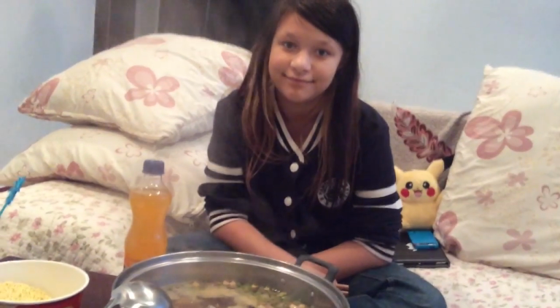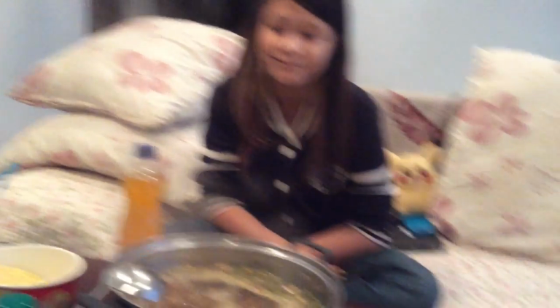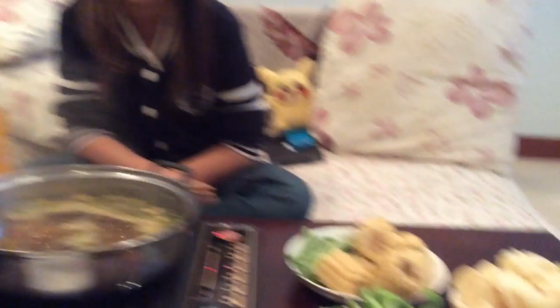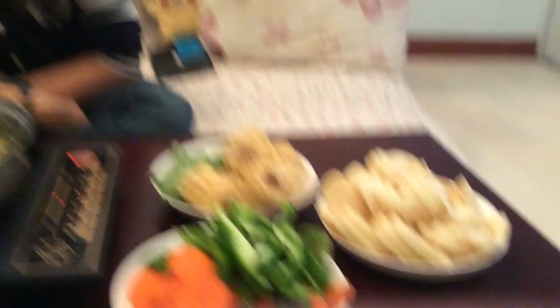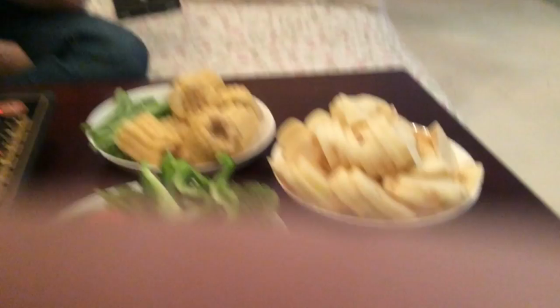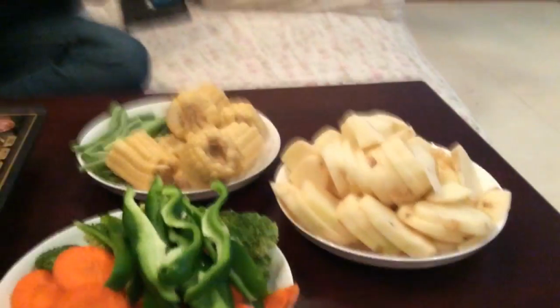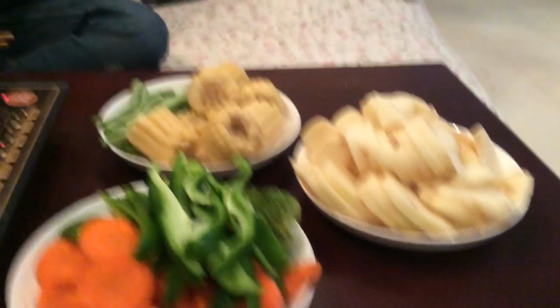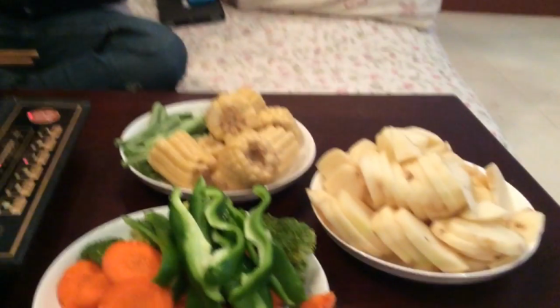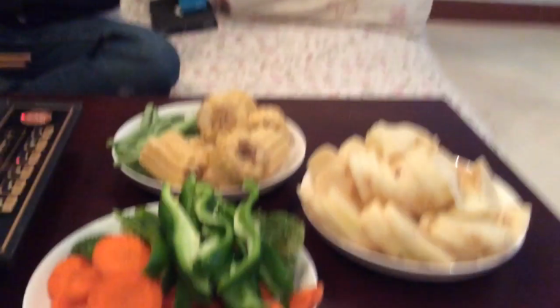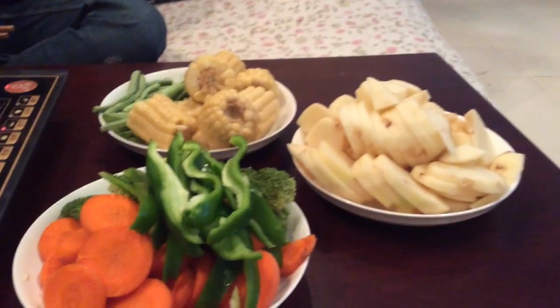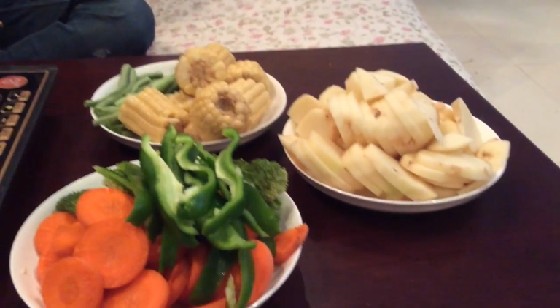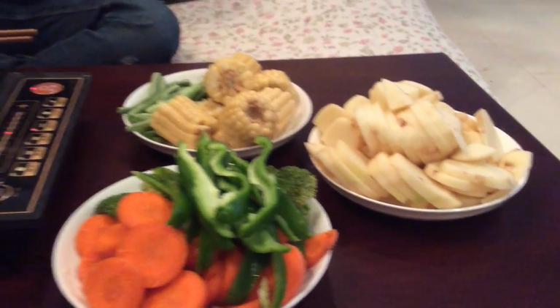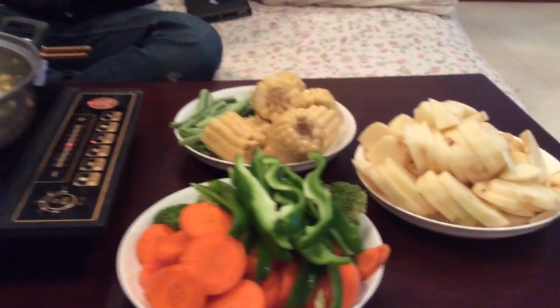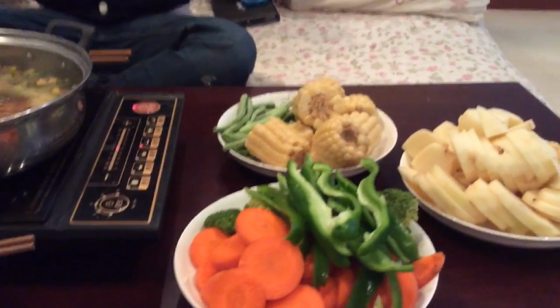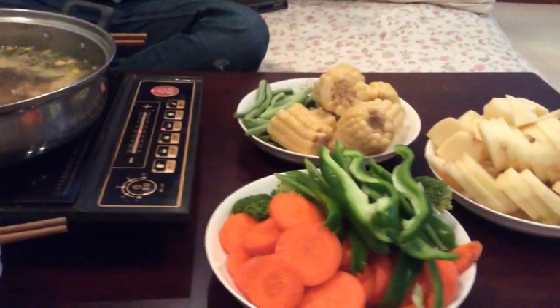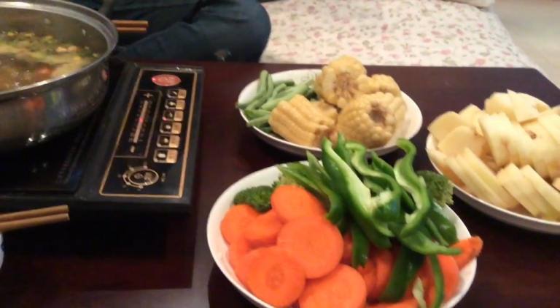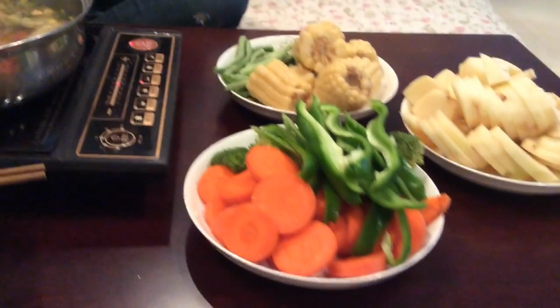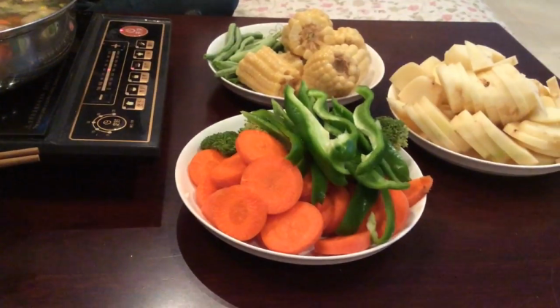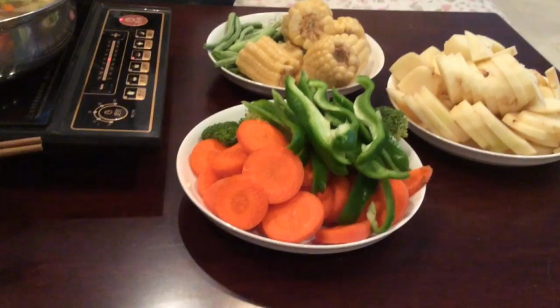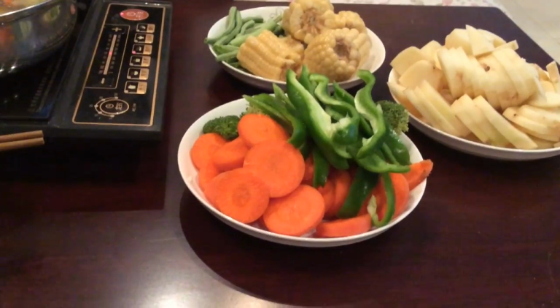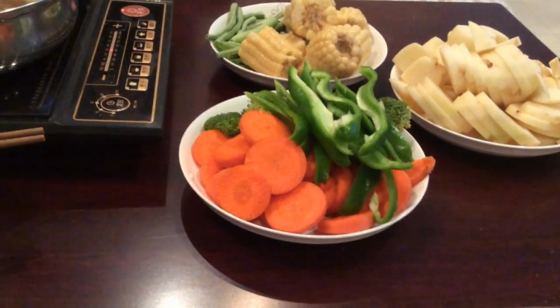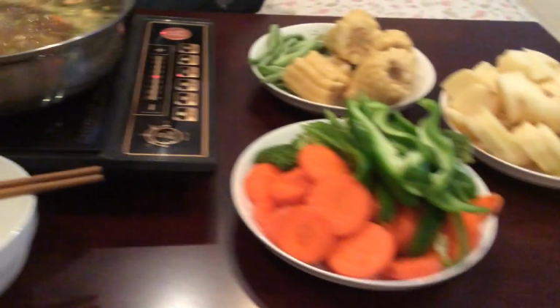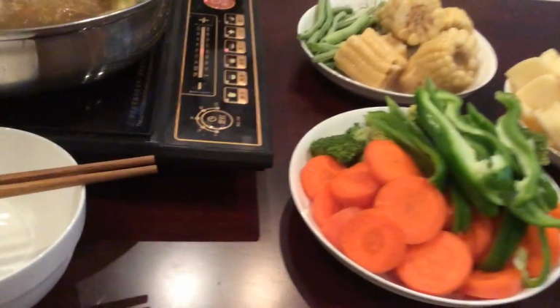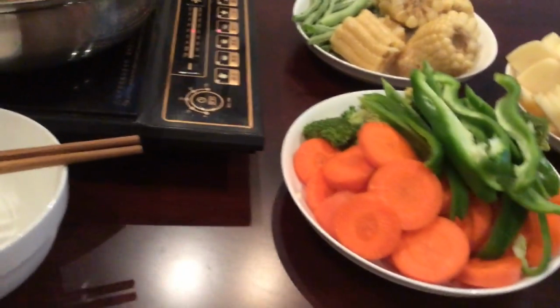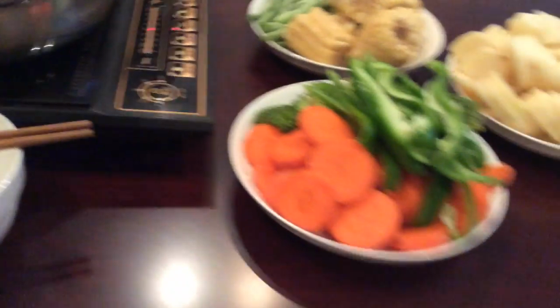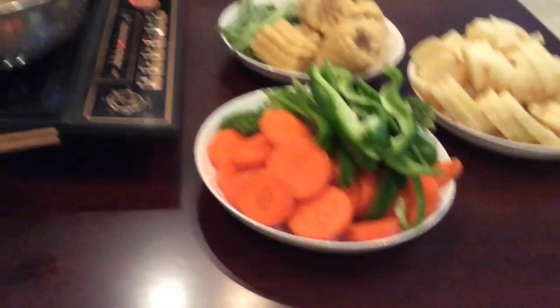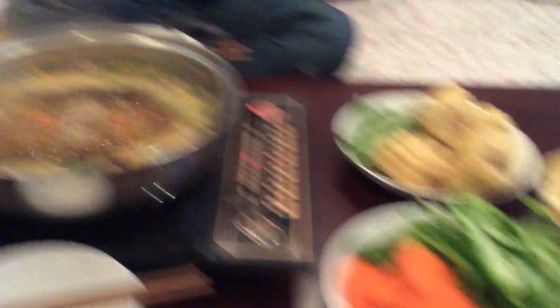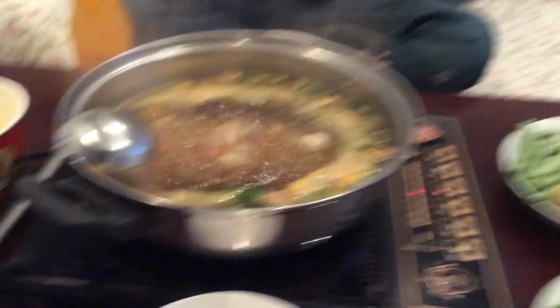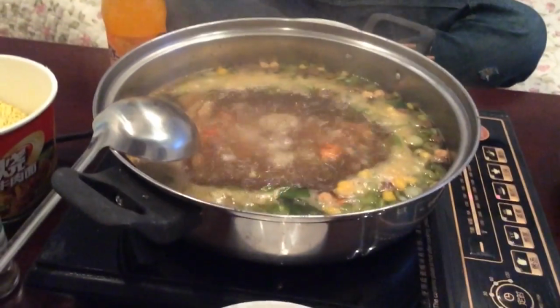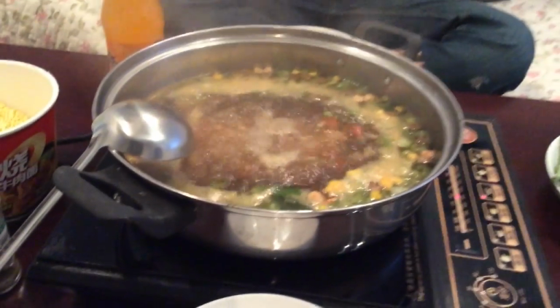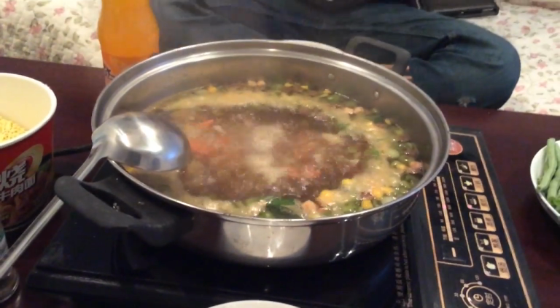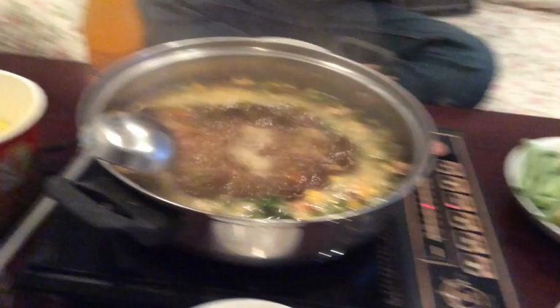Over here is our hot pot. We have potatoes, corn, green beans, broccoli, green peppers, carrots. They all go into the hot pot, and then when they're ready, we eat it.